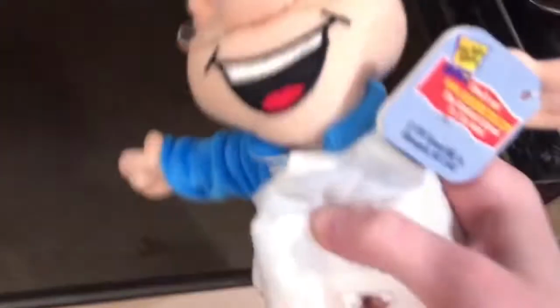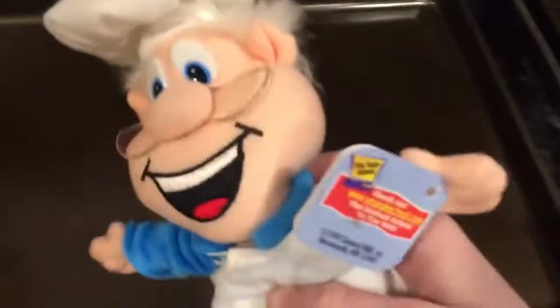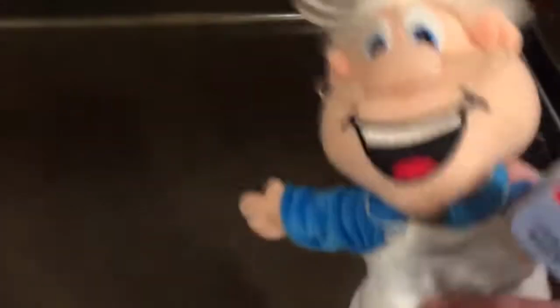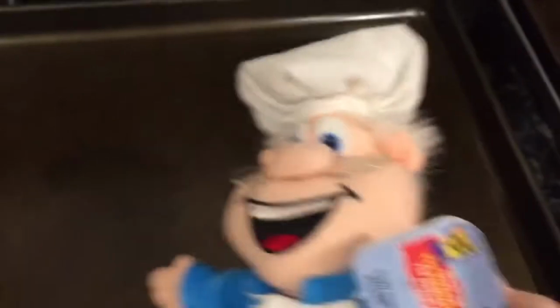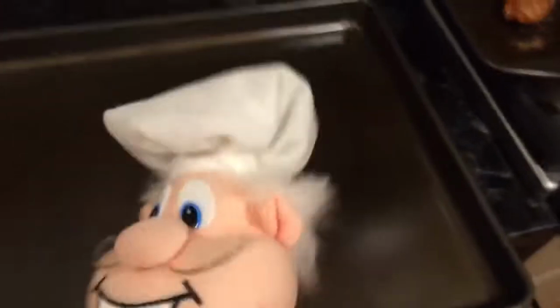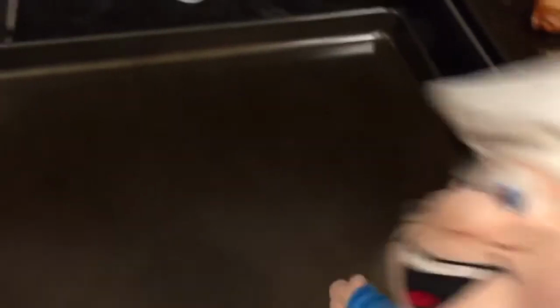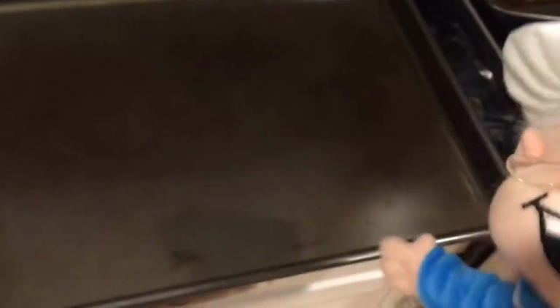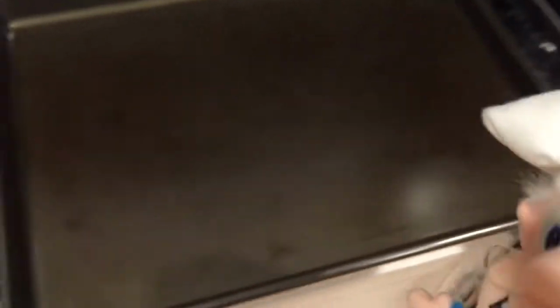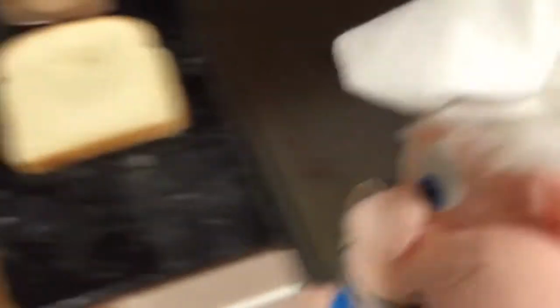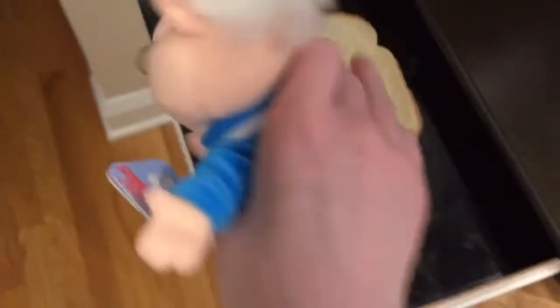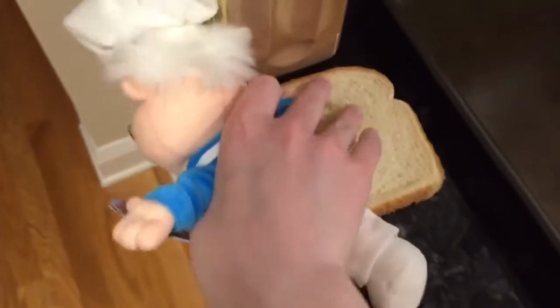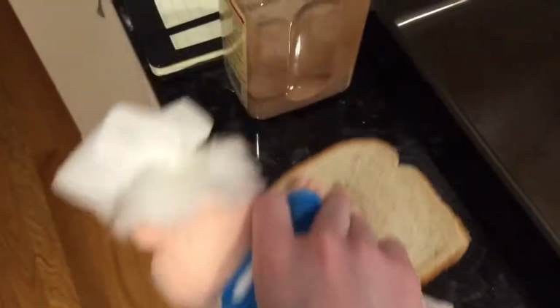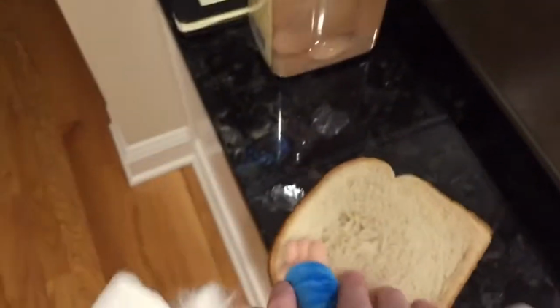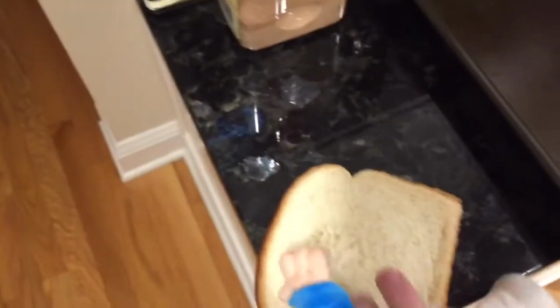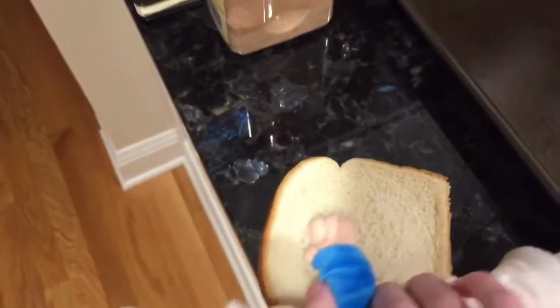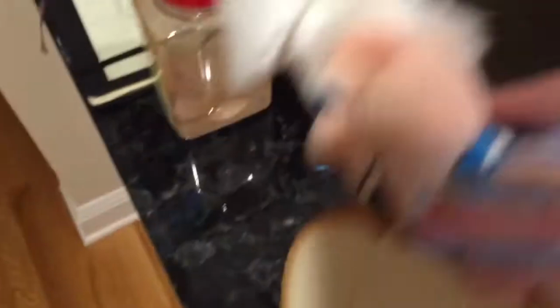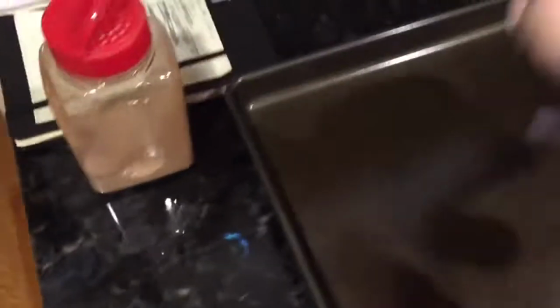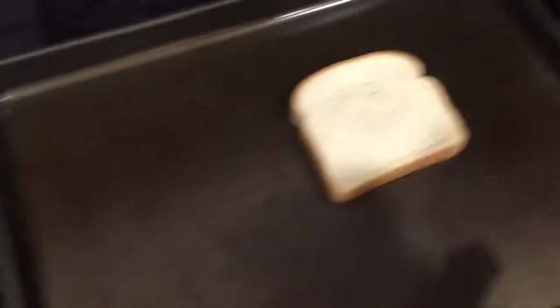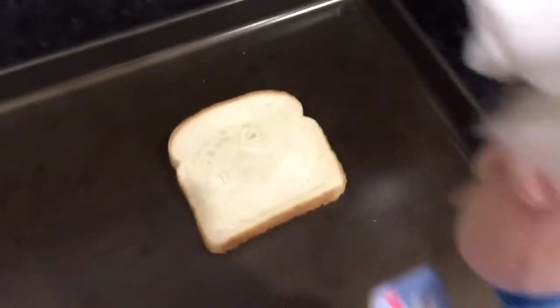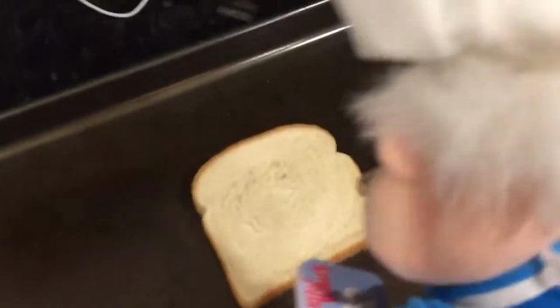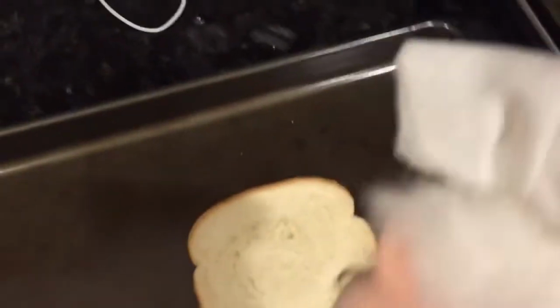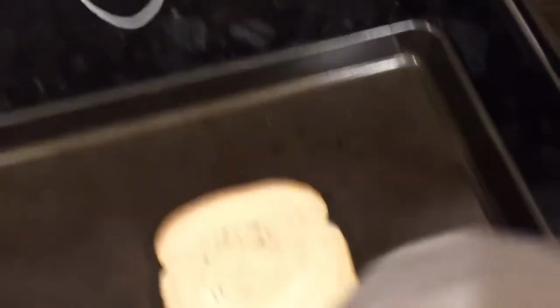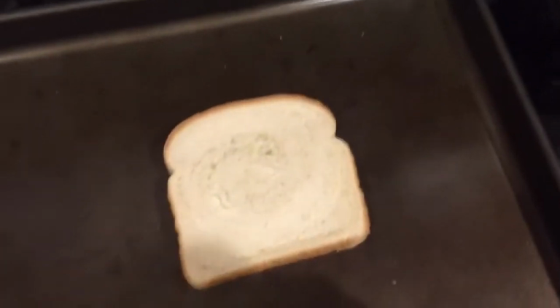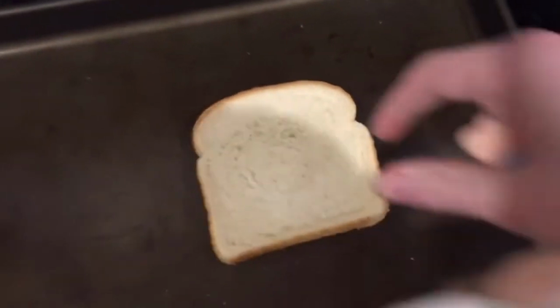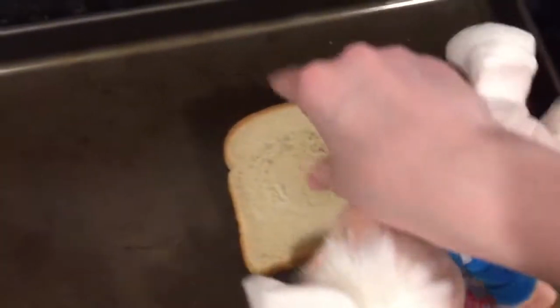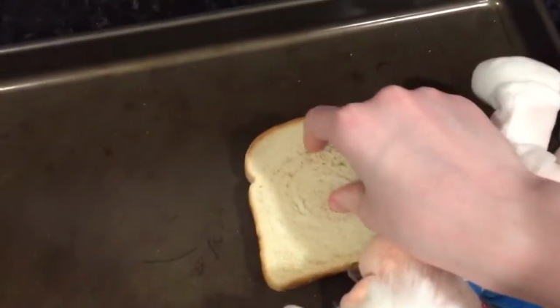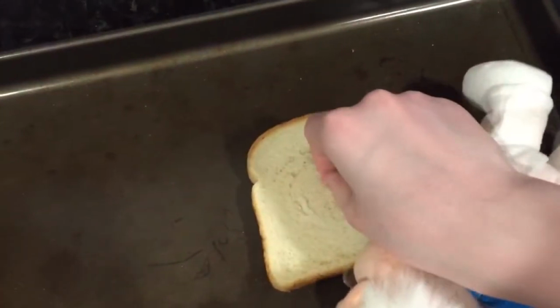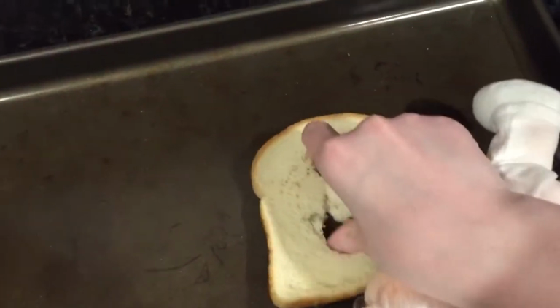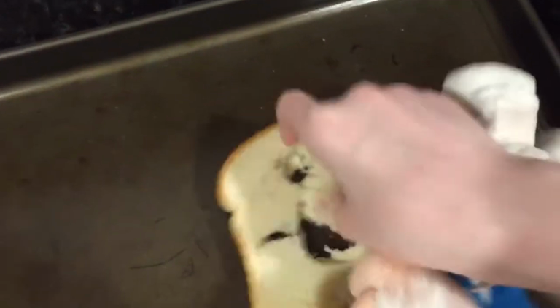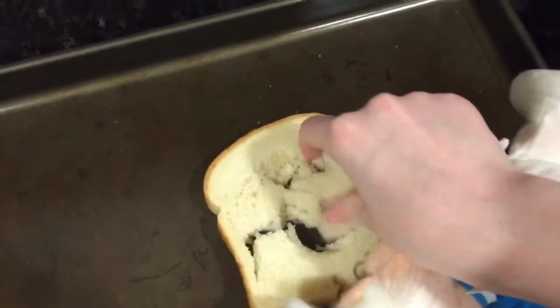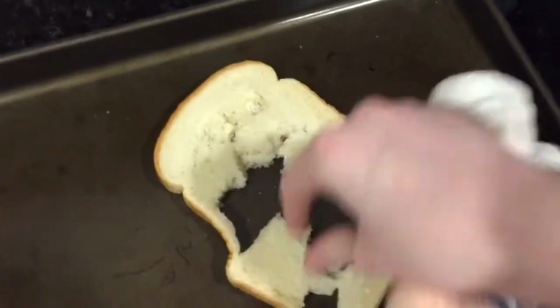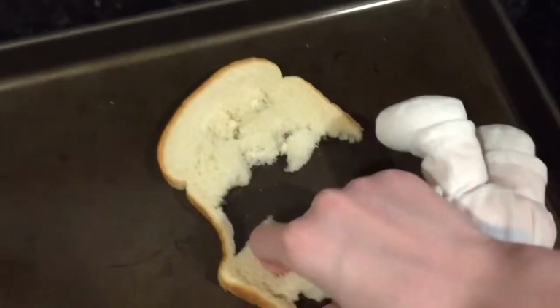Now, in order to make it the old-fashioned way, first you're going to need some bread here. Get the bread, and then put it there, and then you're going to need to cut it up into toast pieces, like in the cereal.